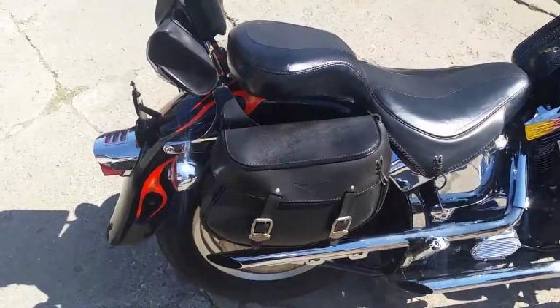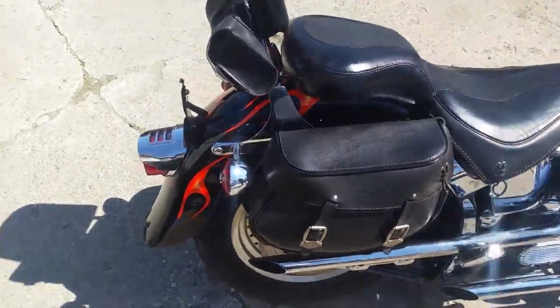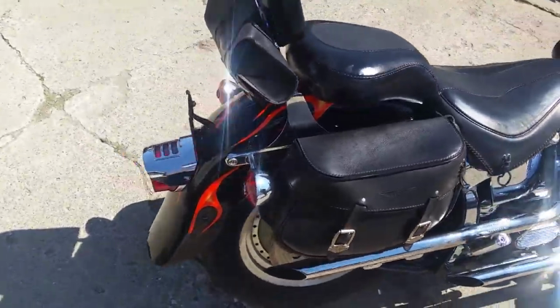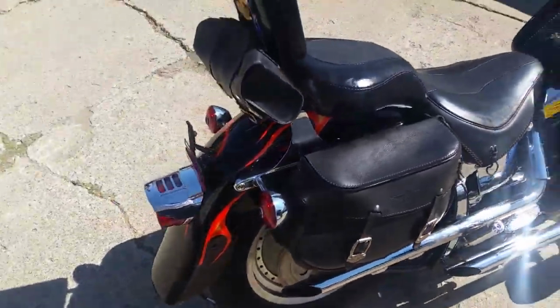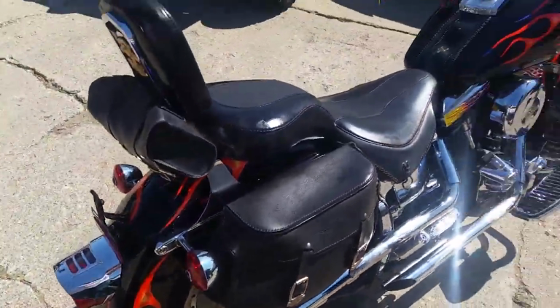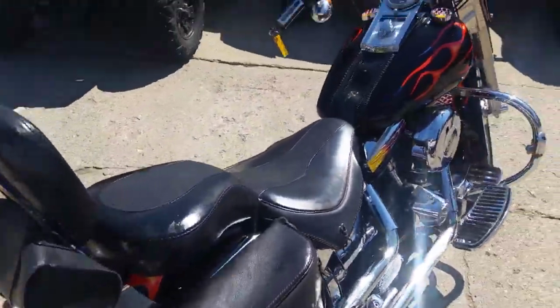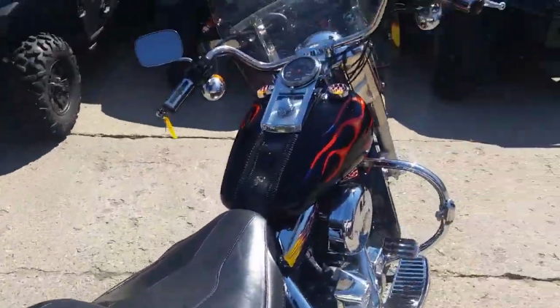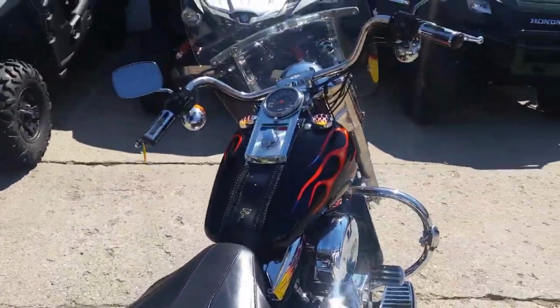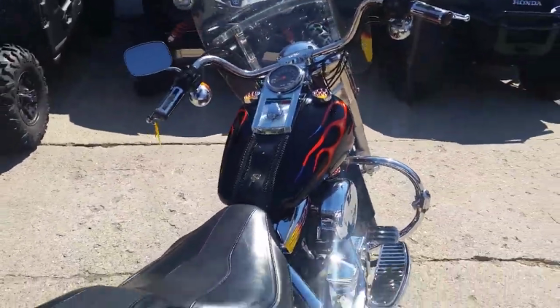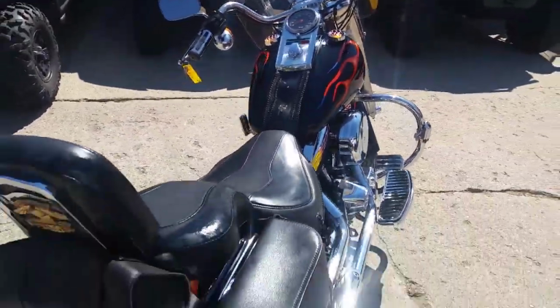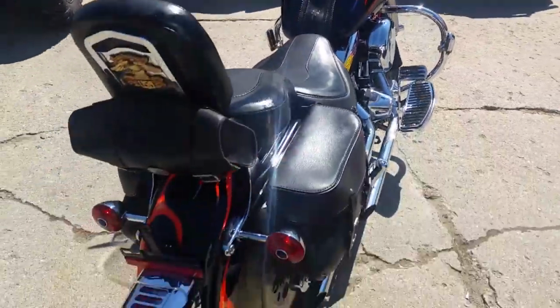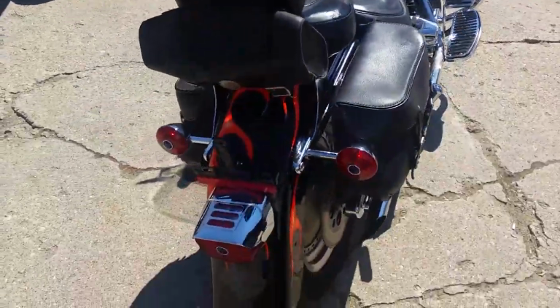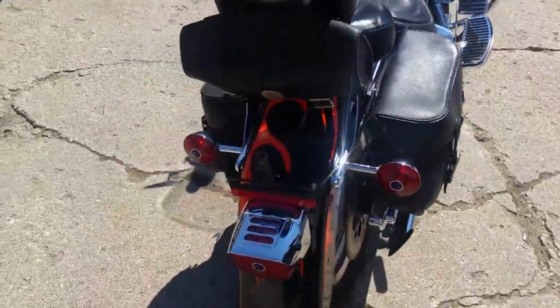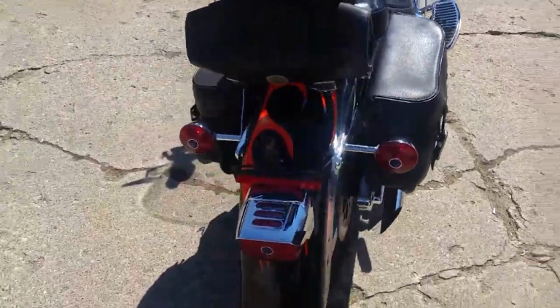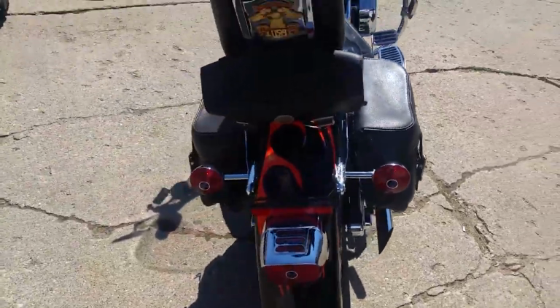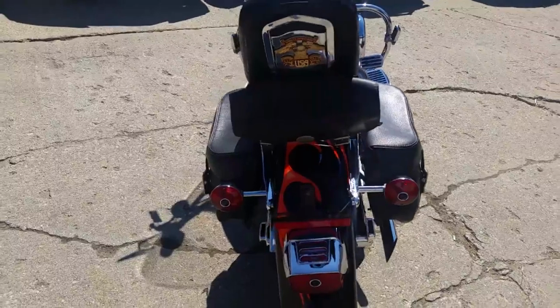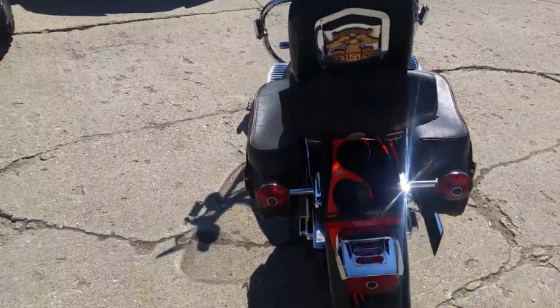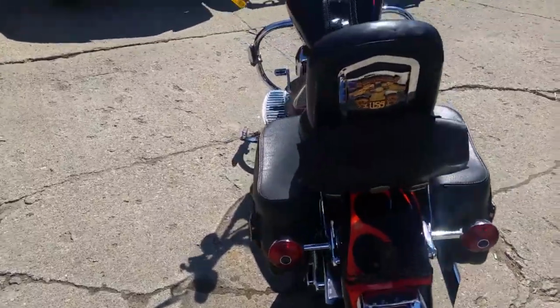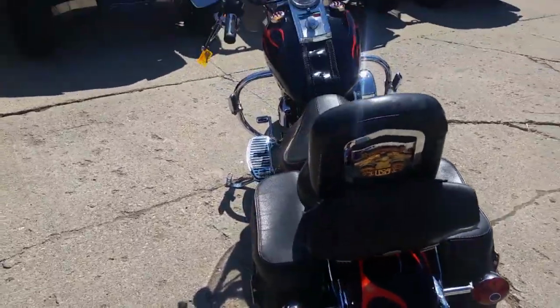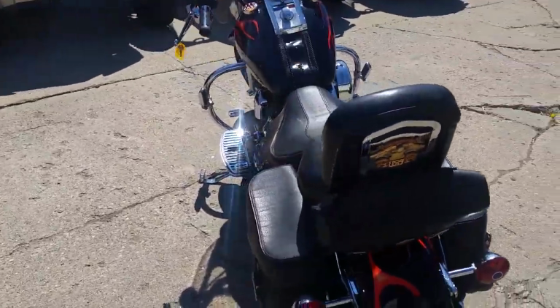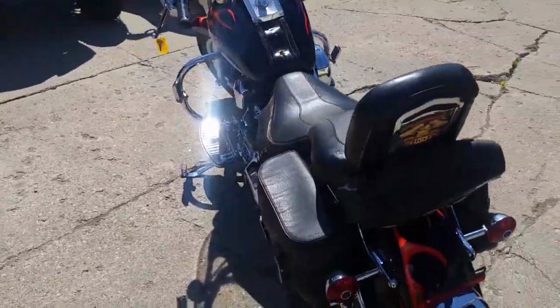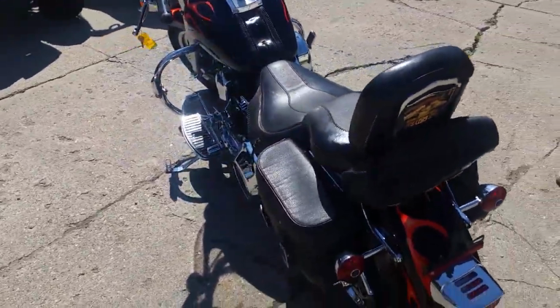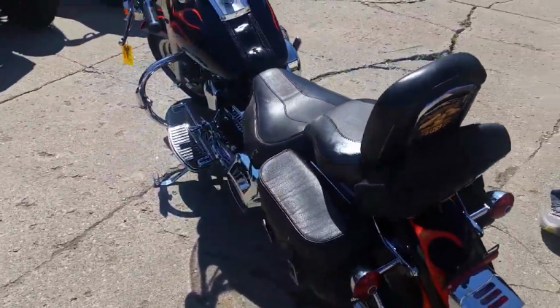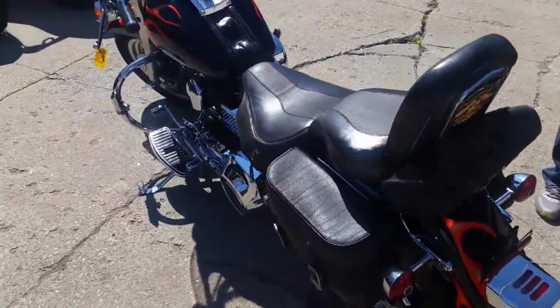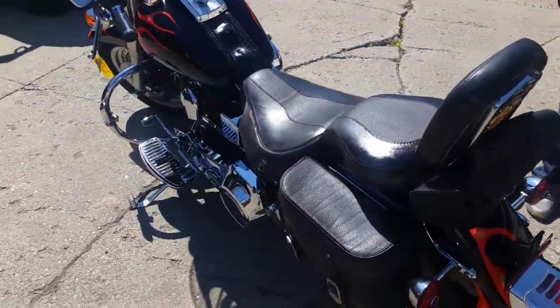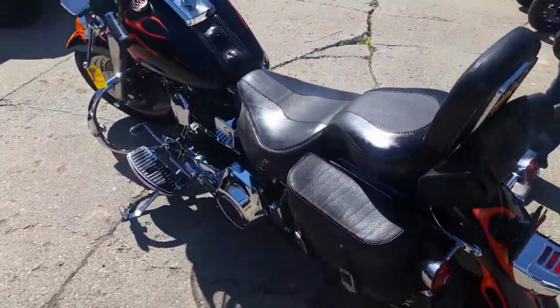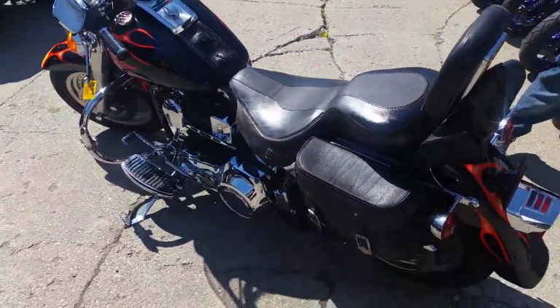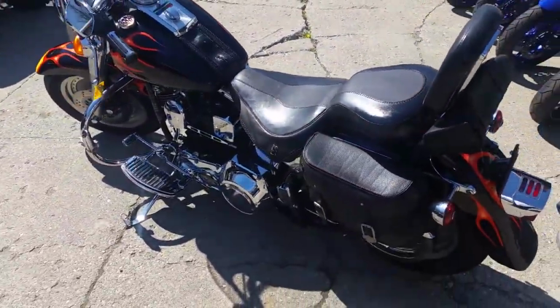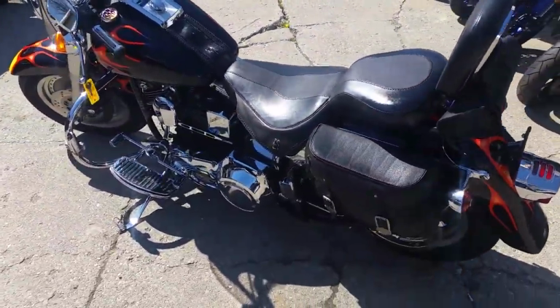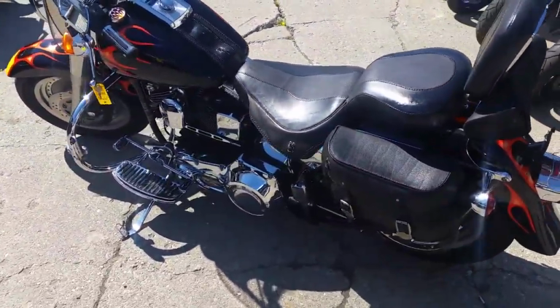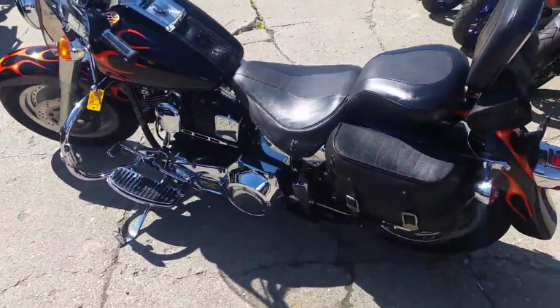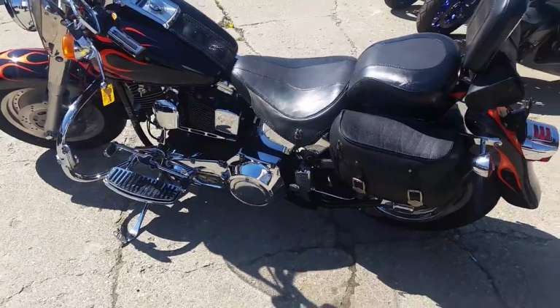Nice black paint, realistic flames, windshield, saddlebags, backrest, engine guards, highway pegs, tons of chrome. All the extras on this.